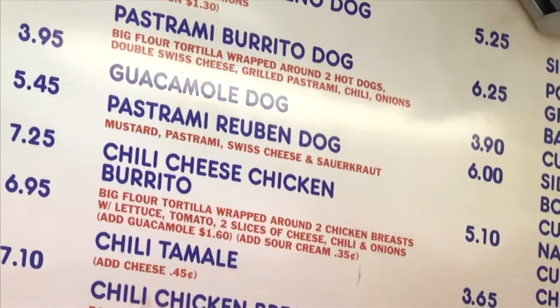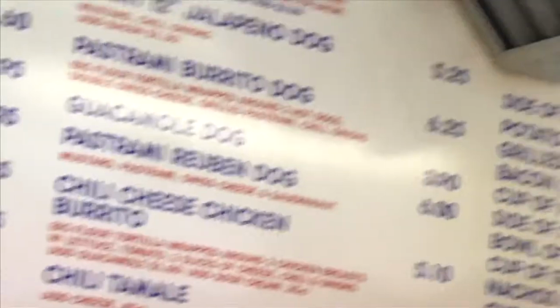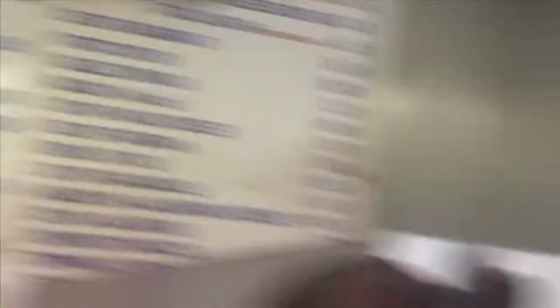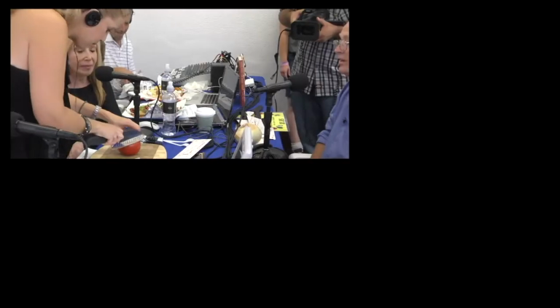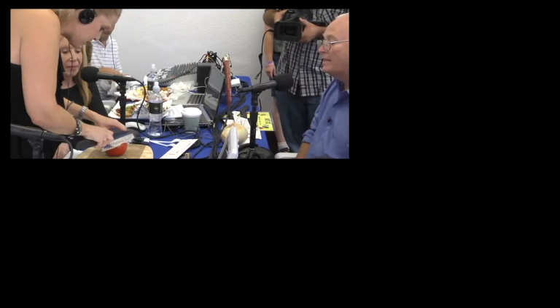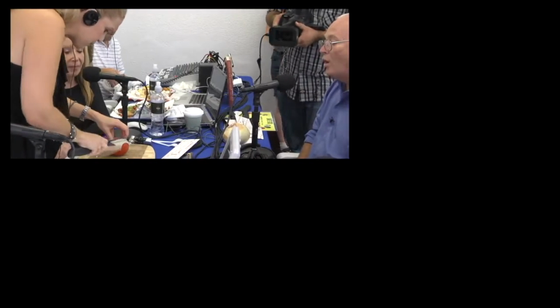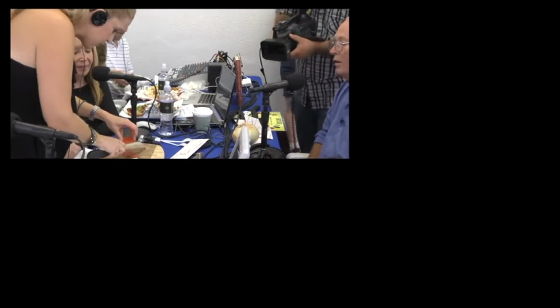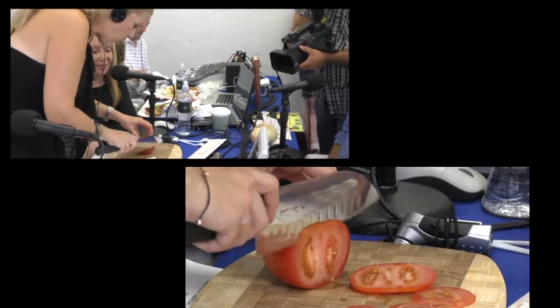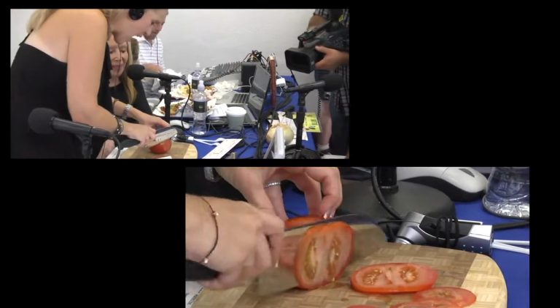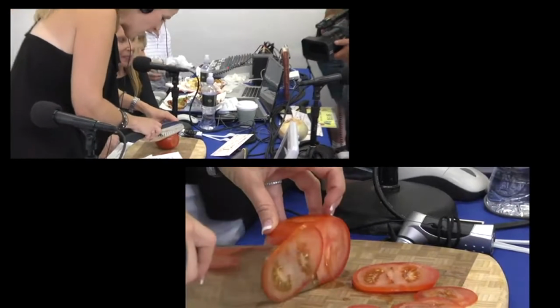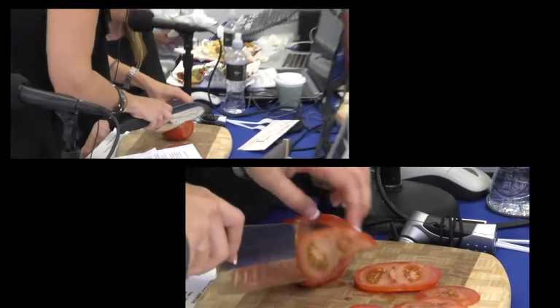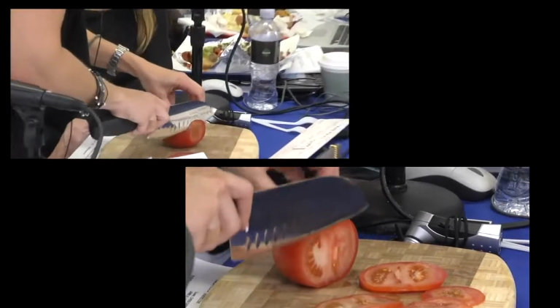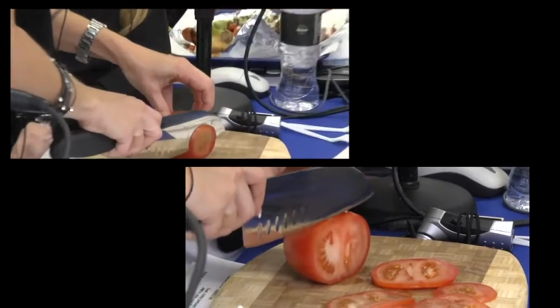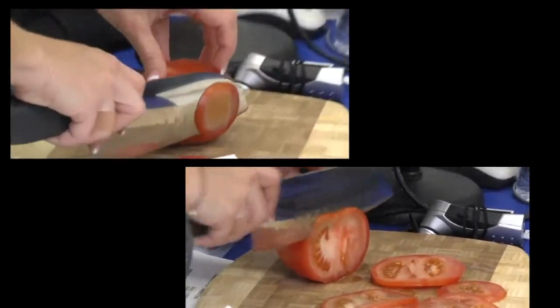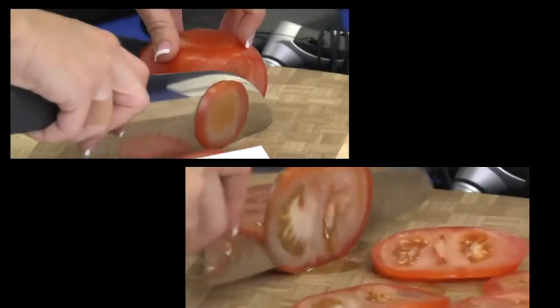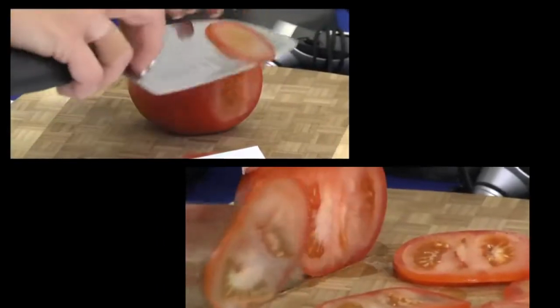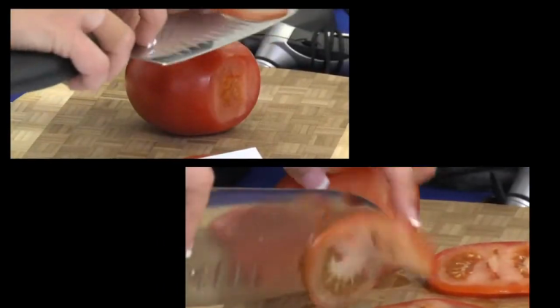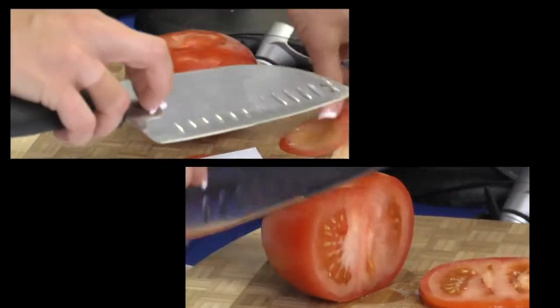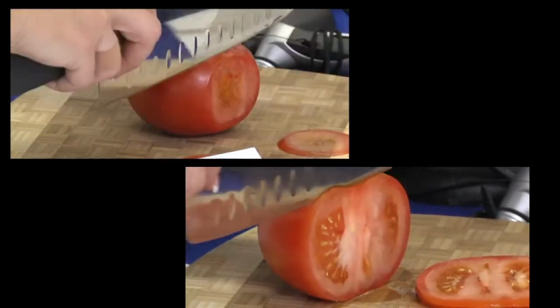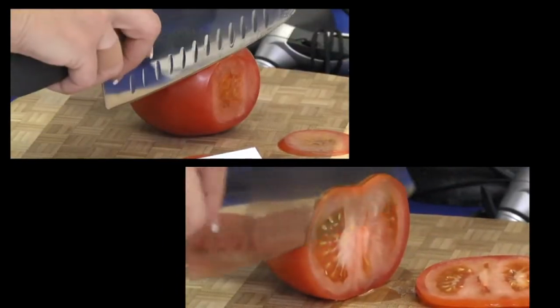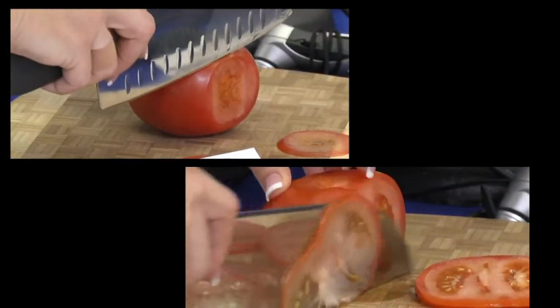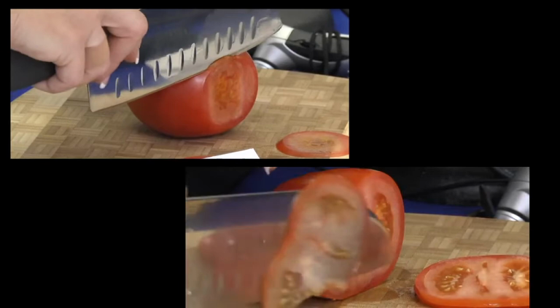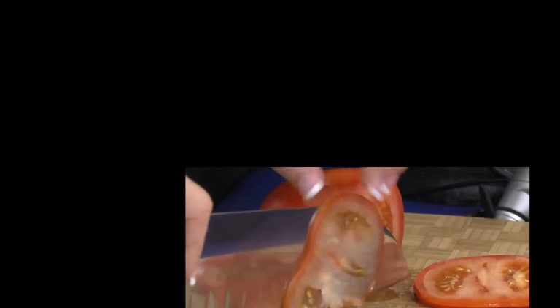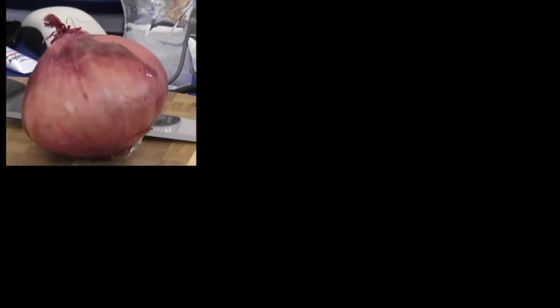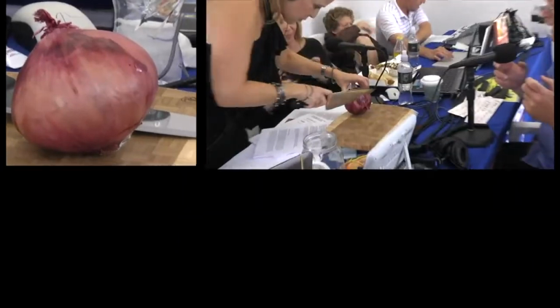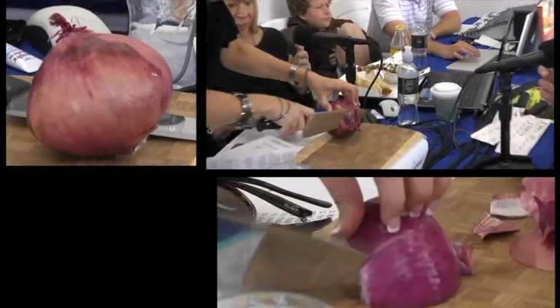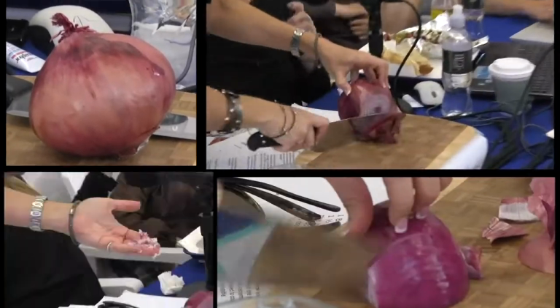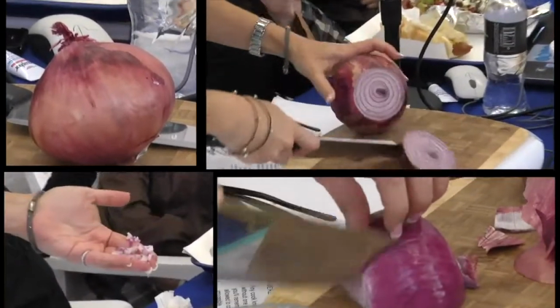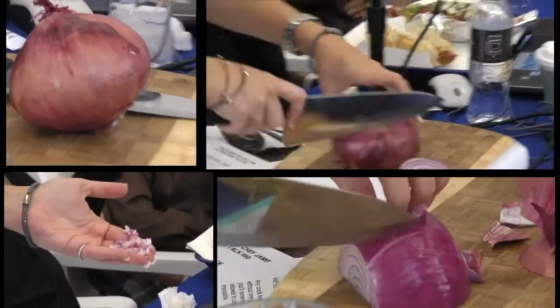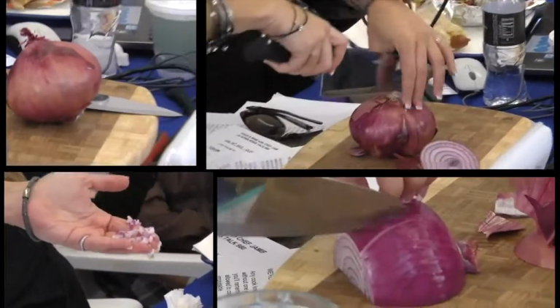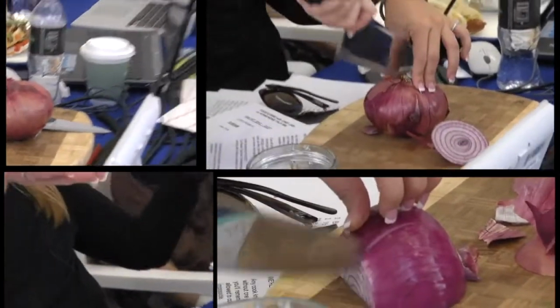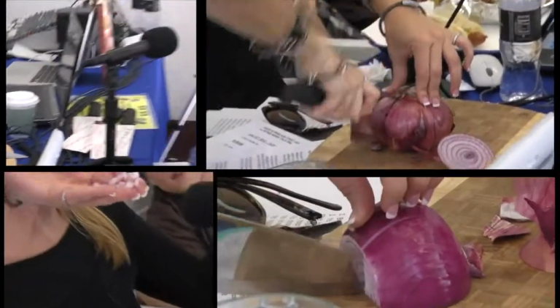The knife you're getting ready to cut with here has been double honed. Double honed means that we hit it with a leather wheel and then we machine hone it on top of that. That is a beautiful edge as well.